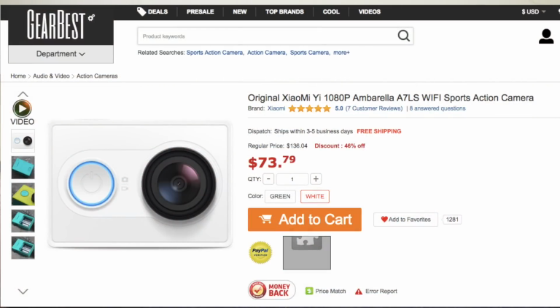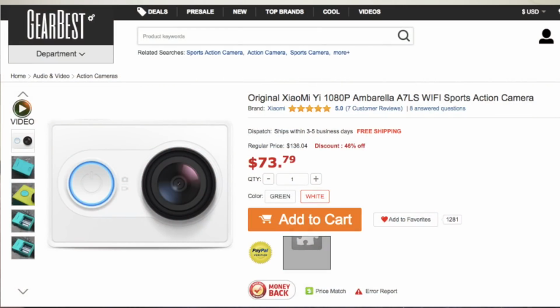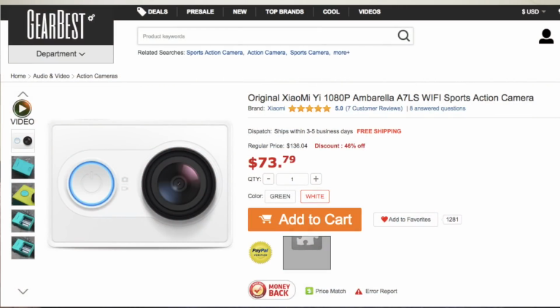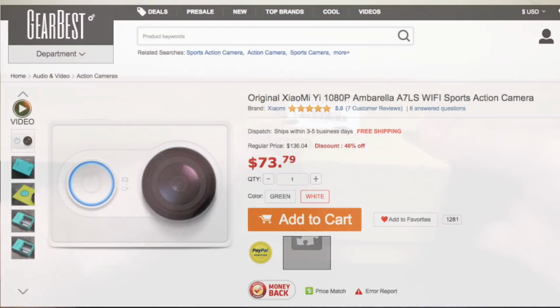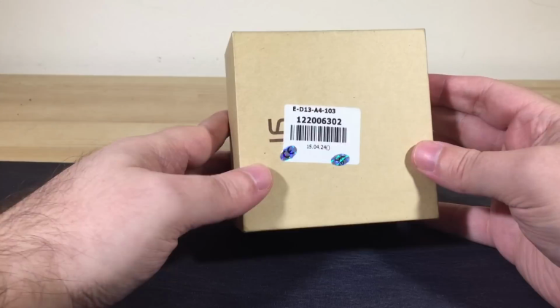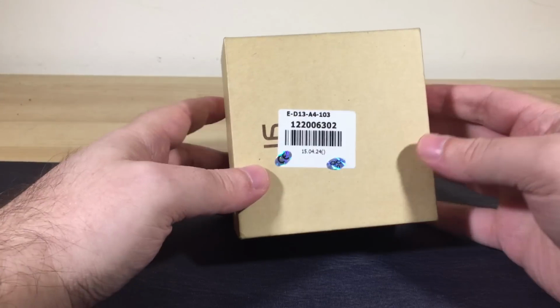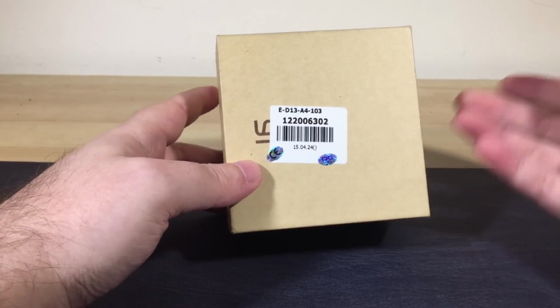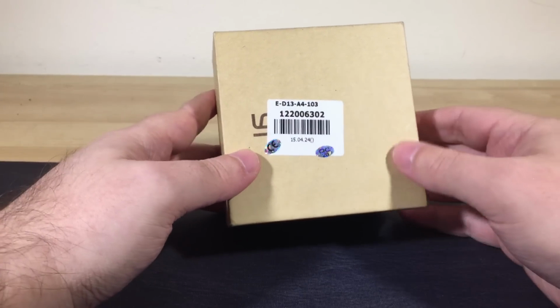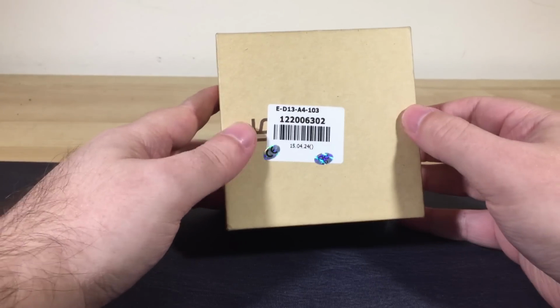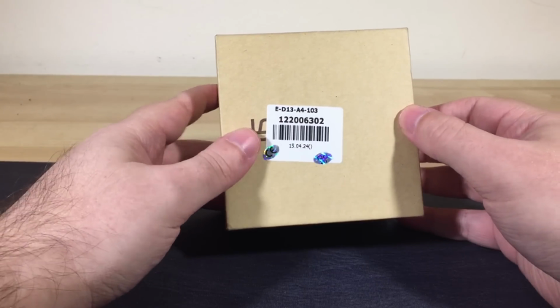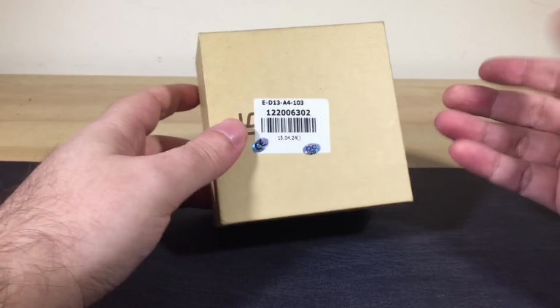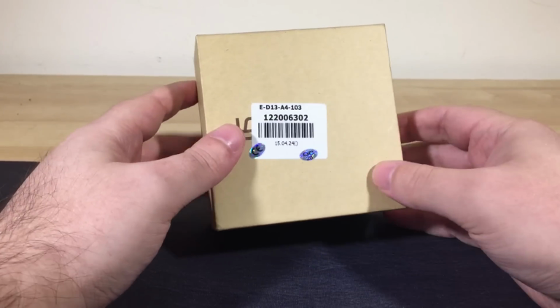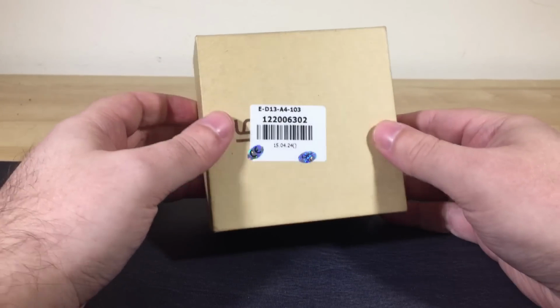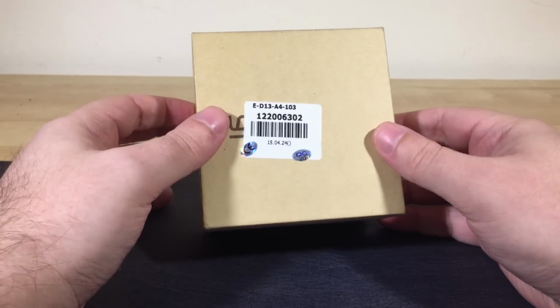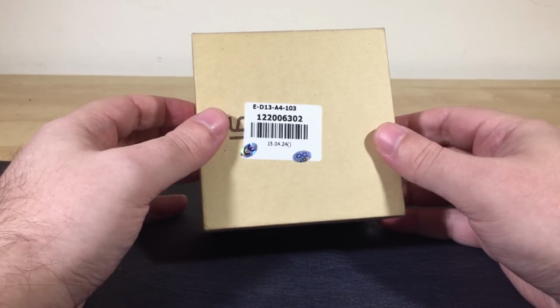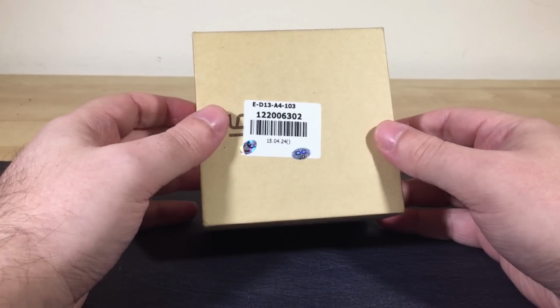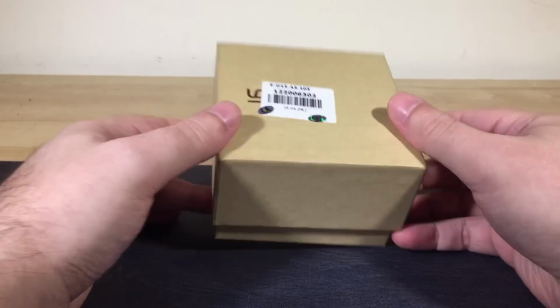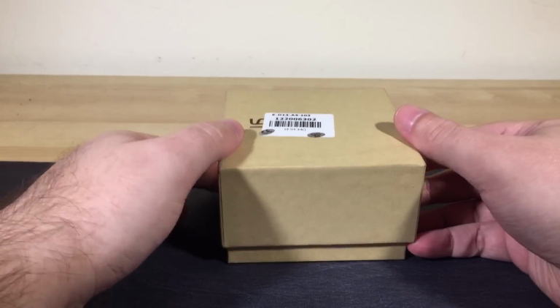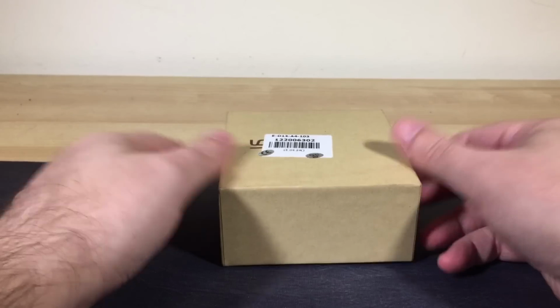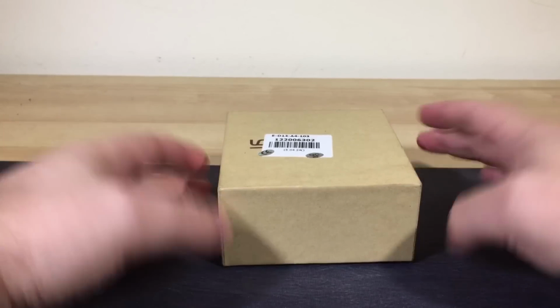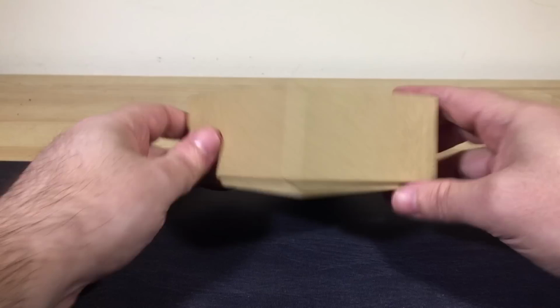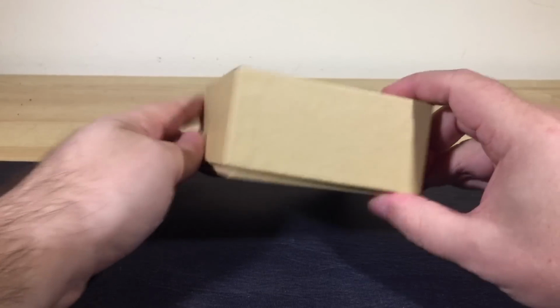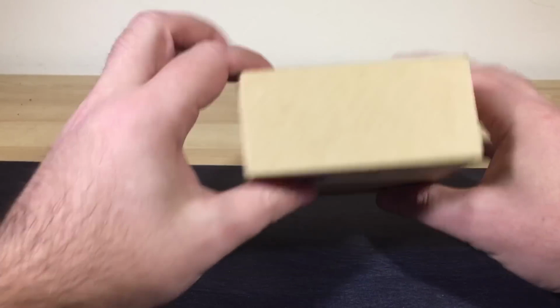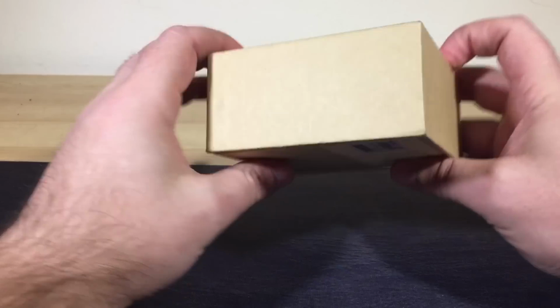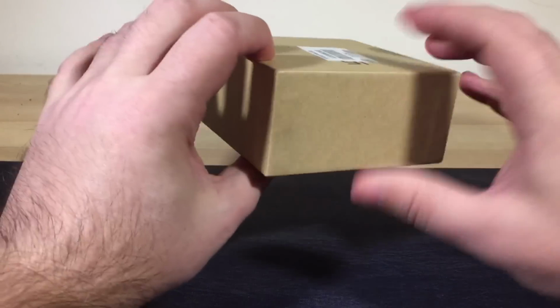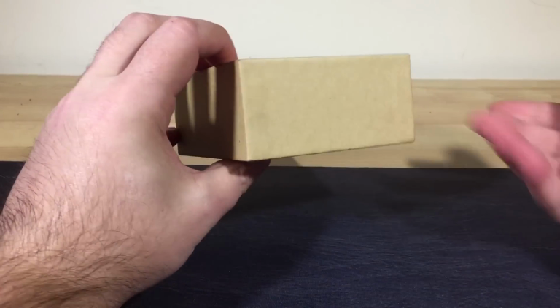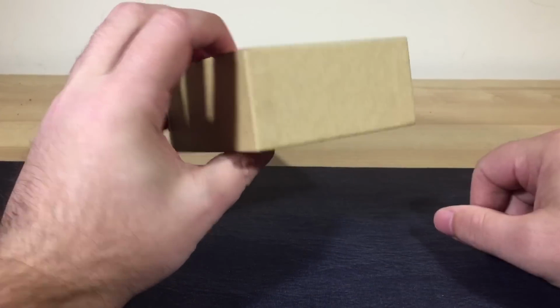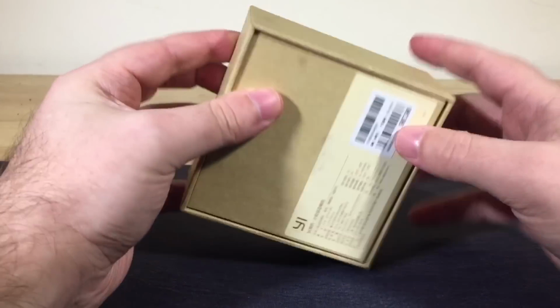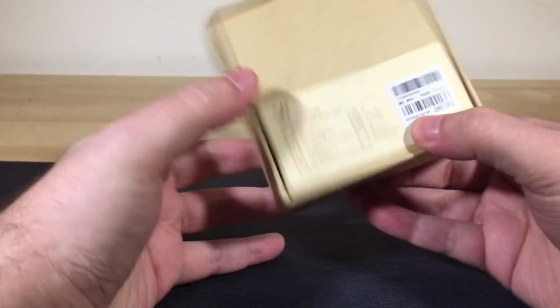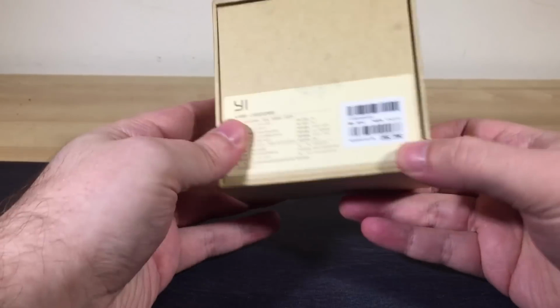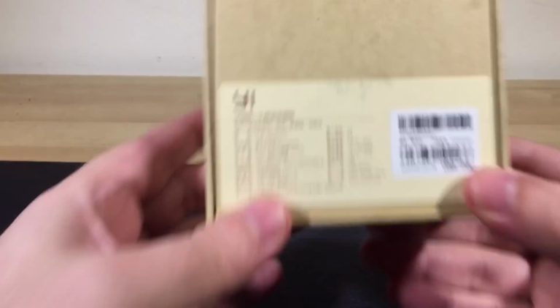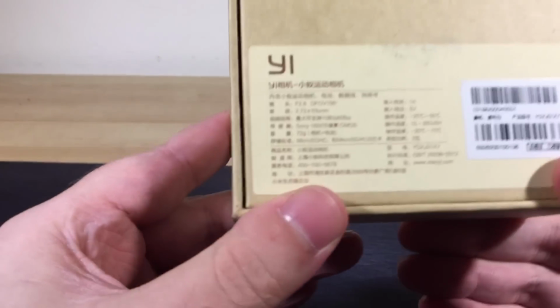I wouldn't normally do an unboxing of a little action camera style thing — this is a GoPro style action camera — but this one is packaged particularly nicely. It's just an ordinary cardboard box, but we'll get to that in a moment.